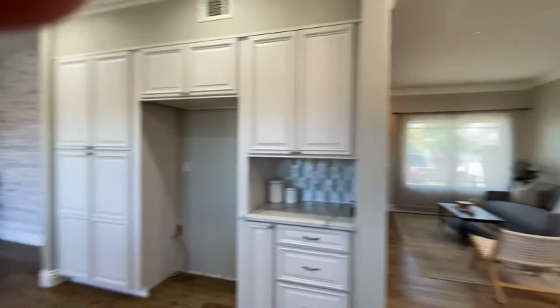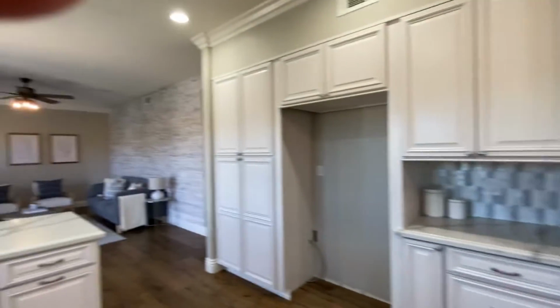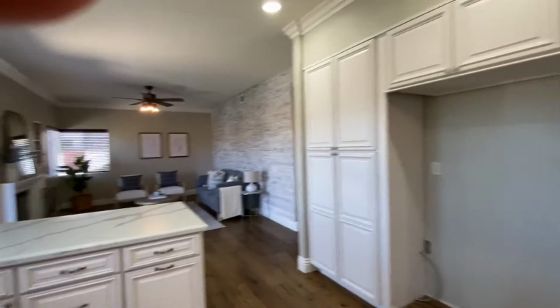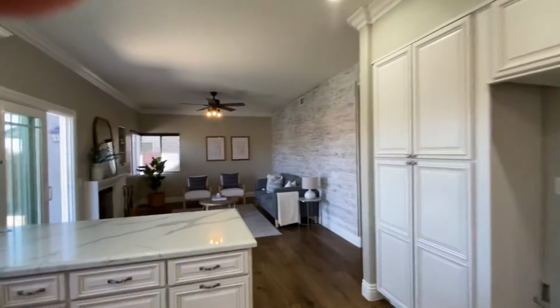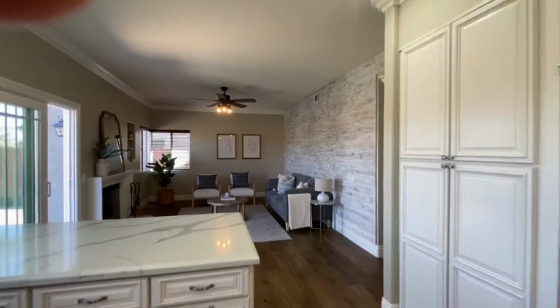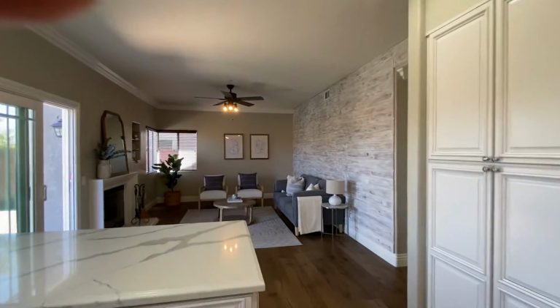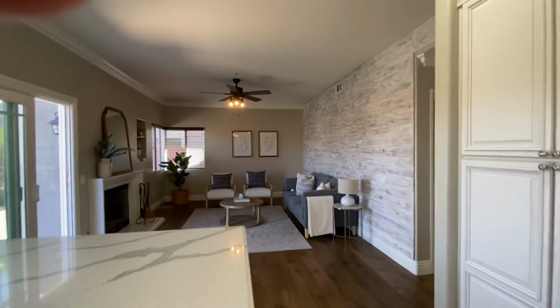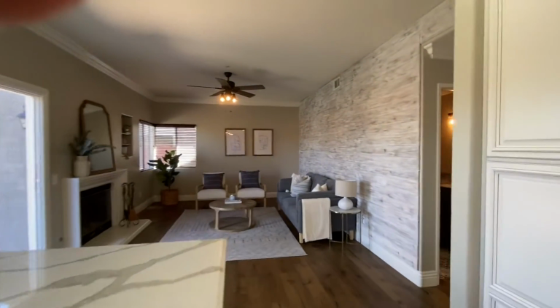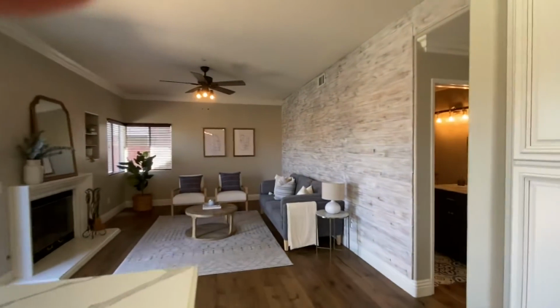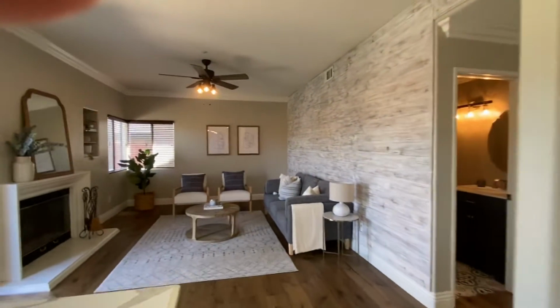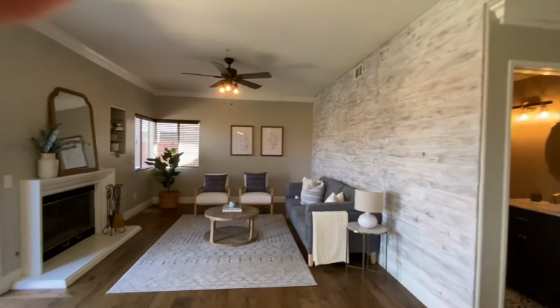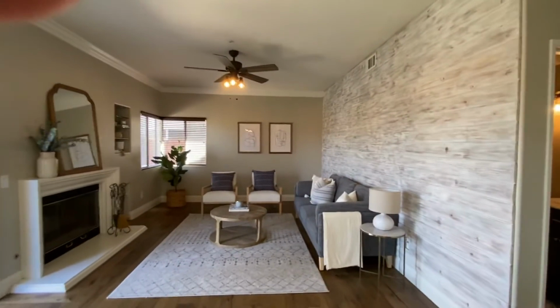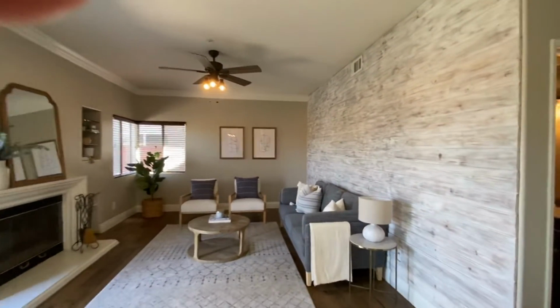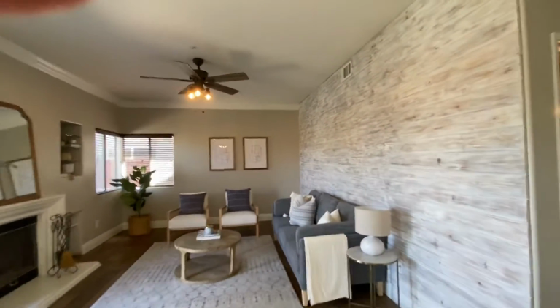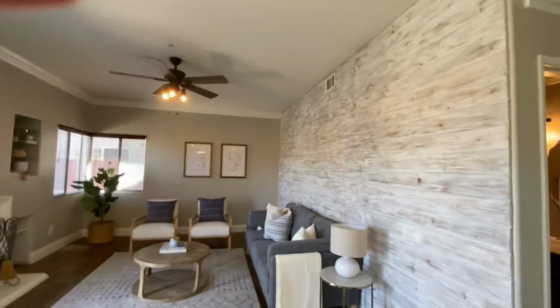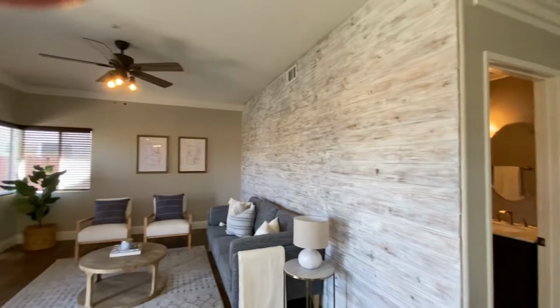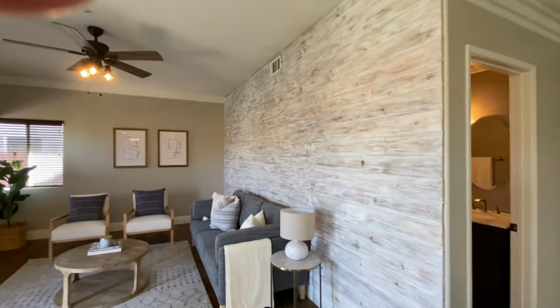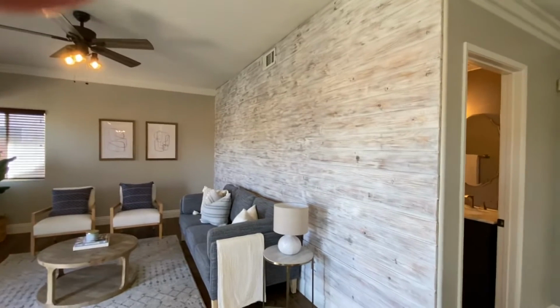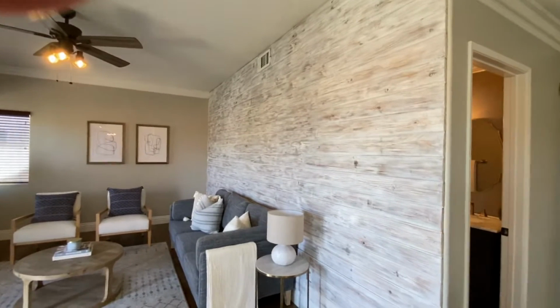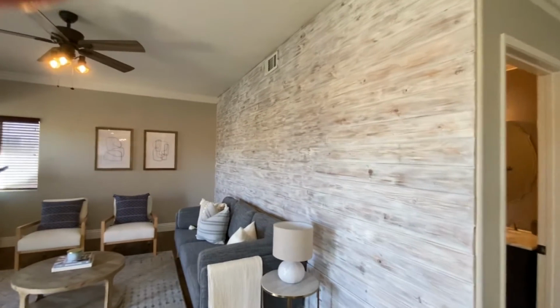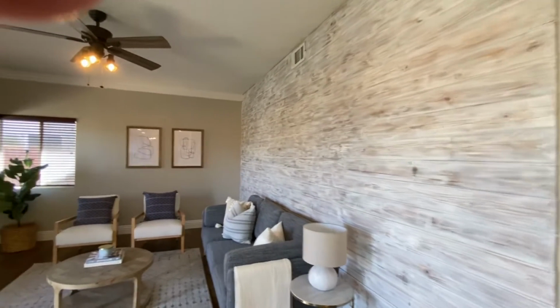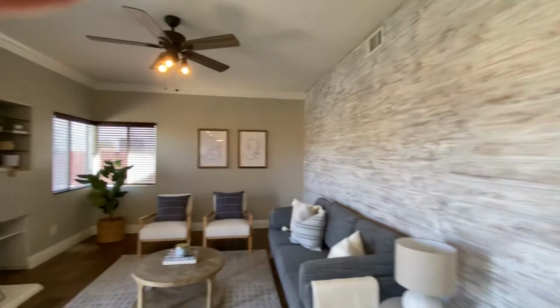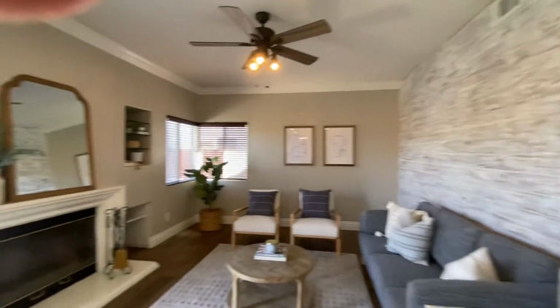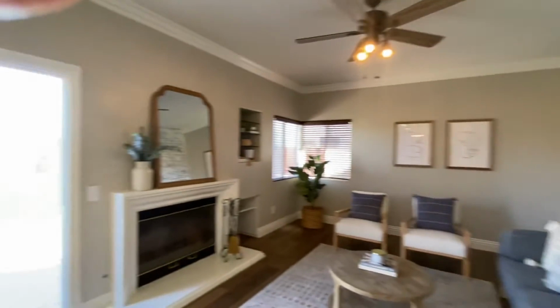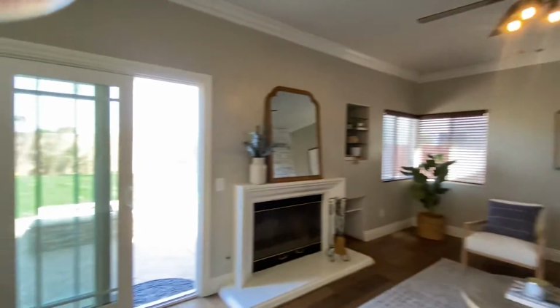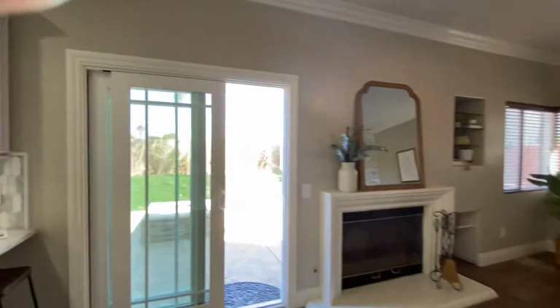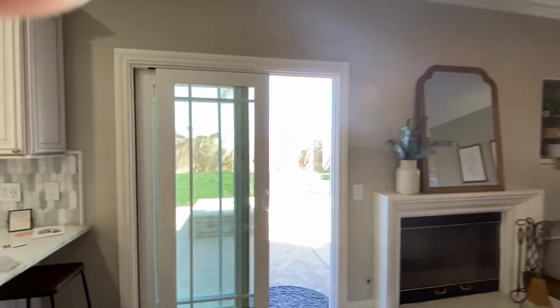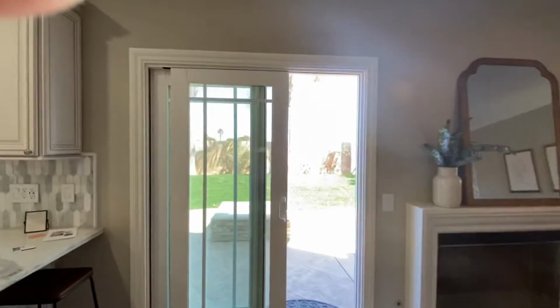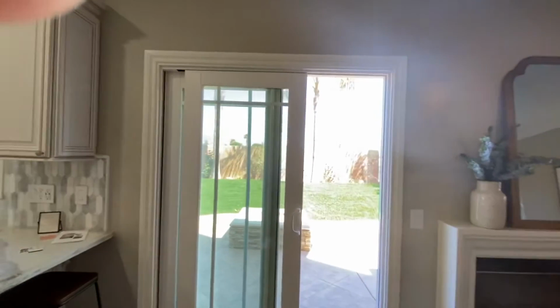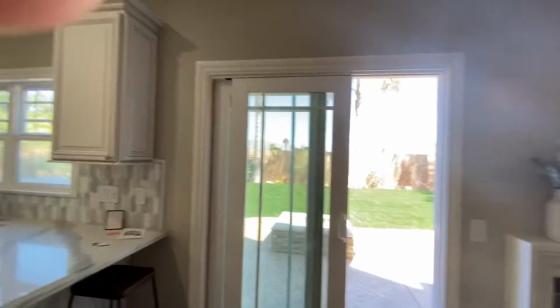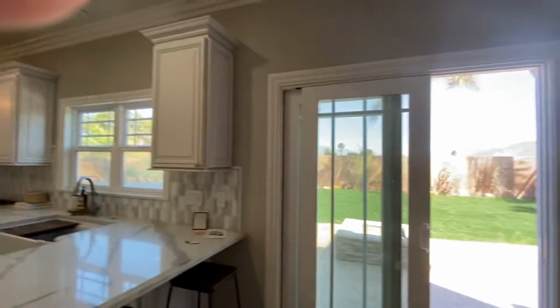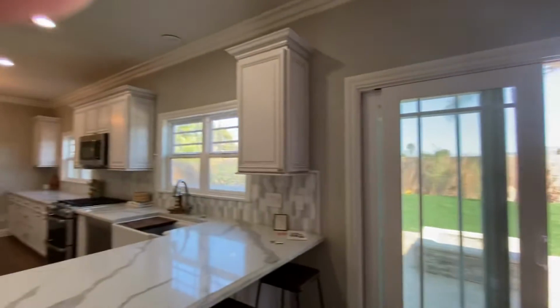Then it's great because you've got a second living space — a family room area. Perfect for watching football because it opens up to the kitchen. Beautiful shiplap on the walls. And then this area goes into the backyard, which I'll go out there in a minute.